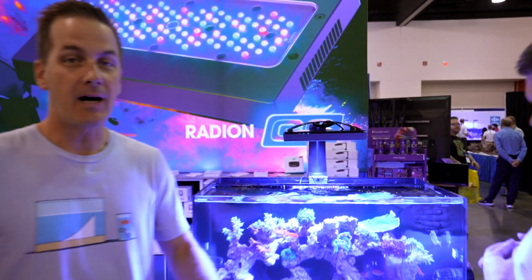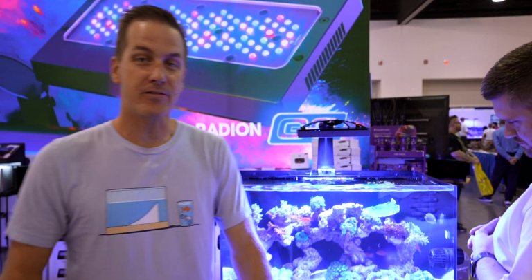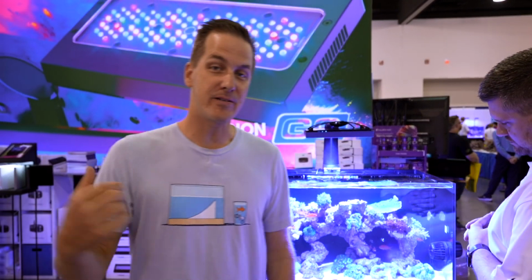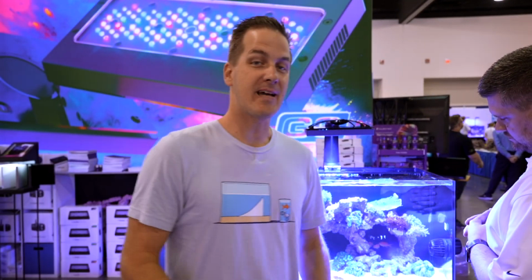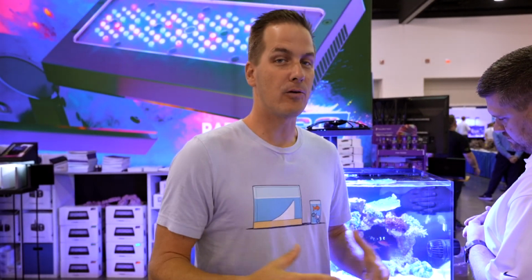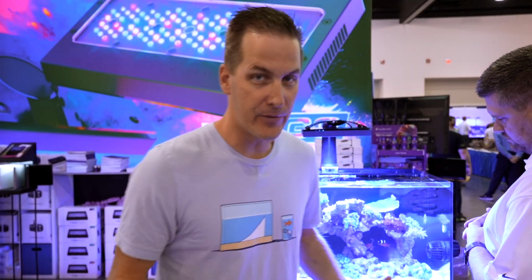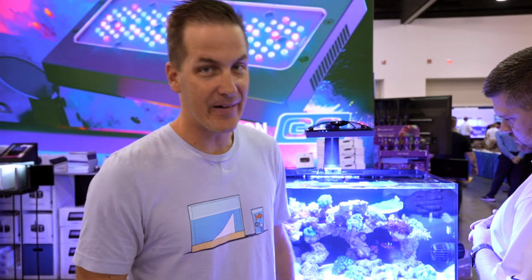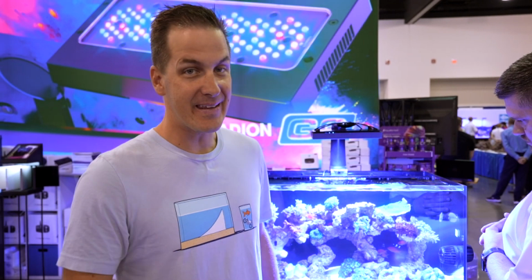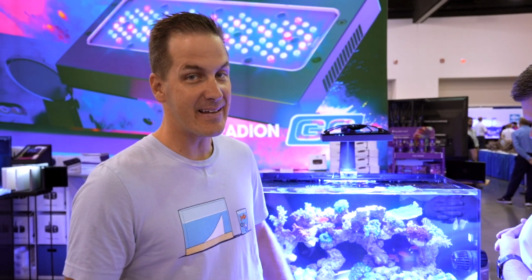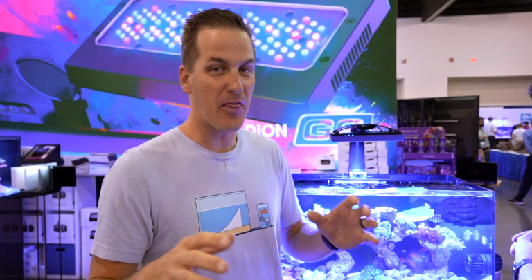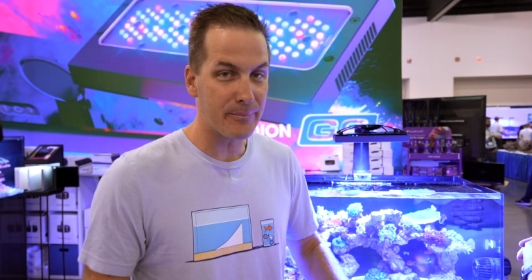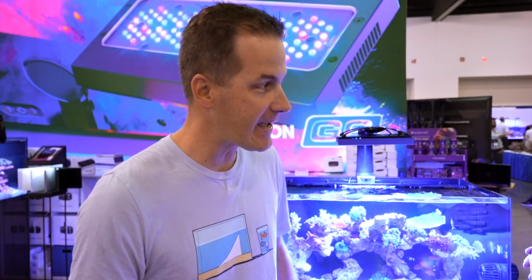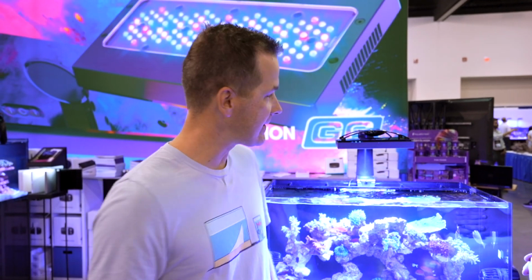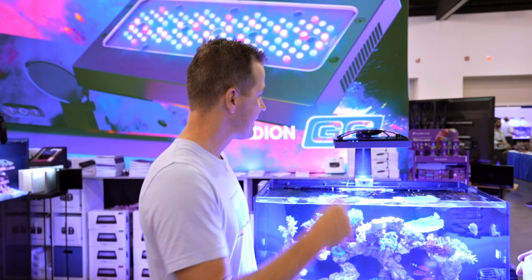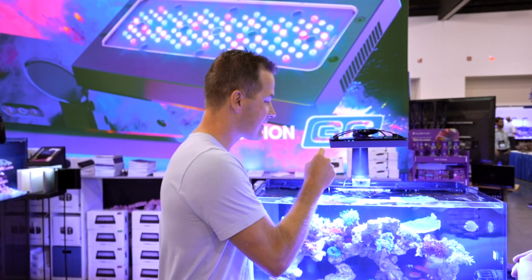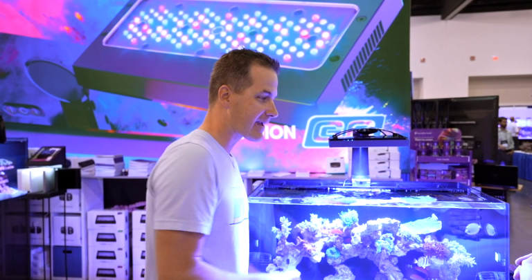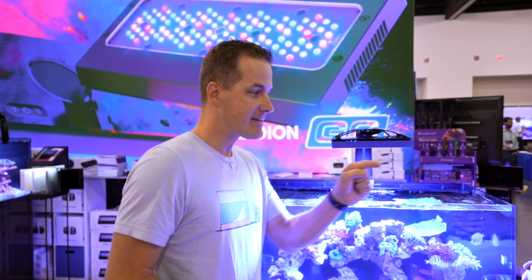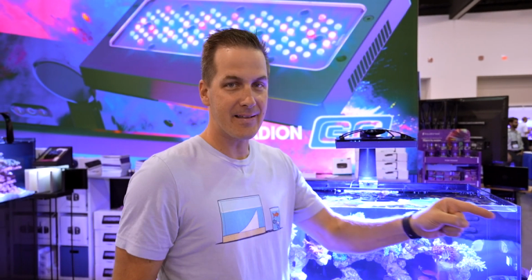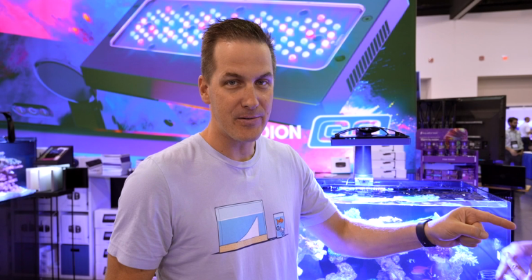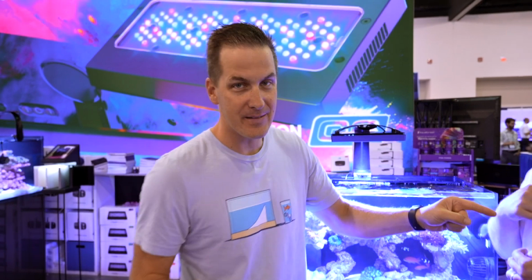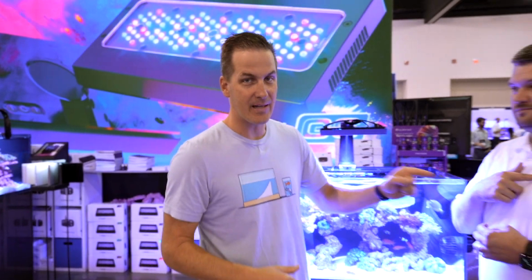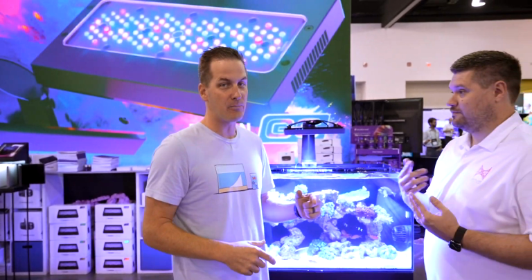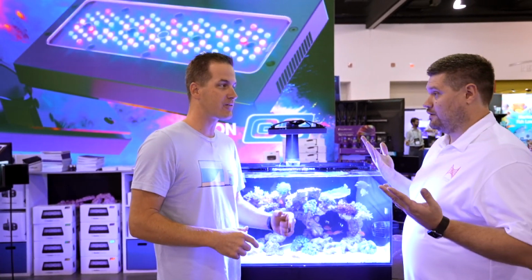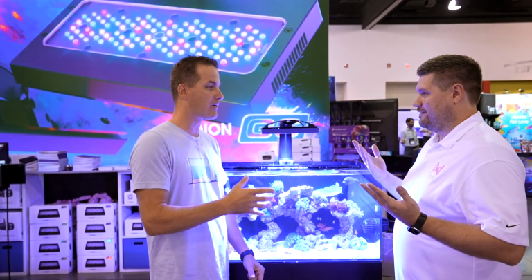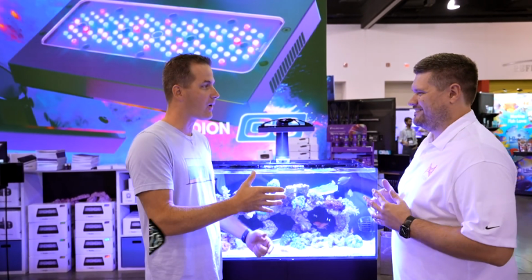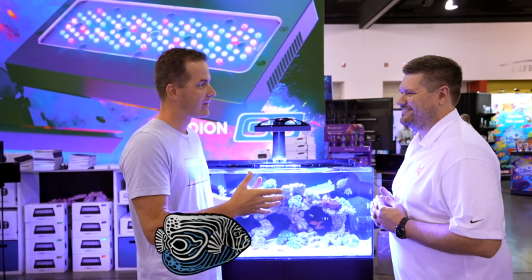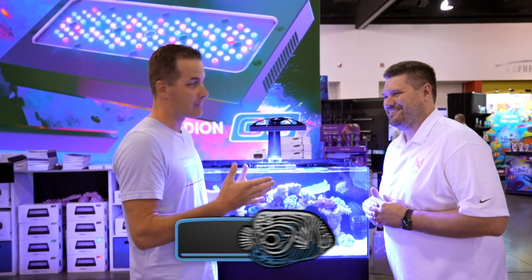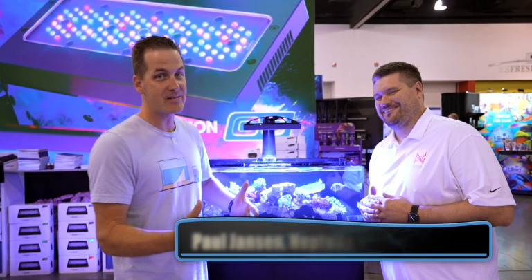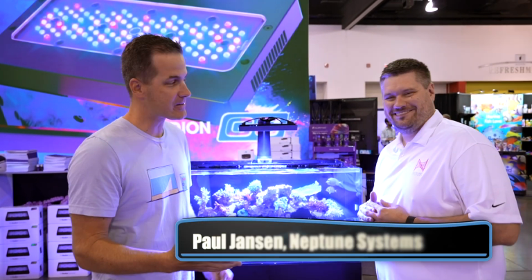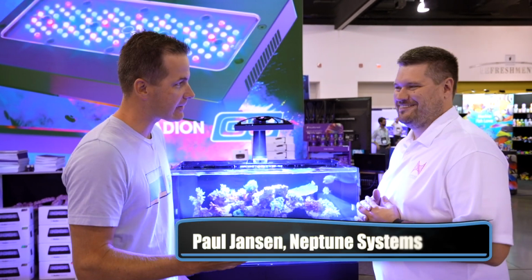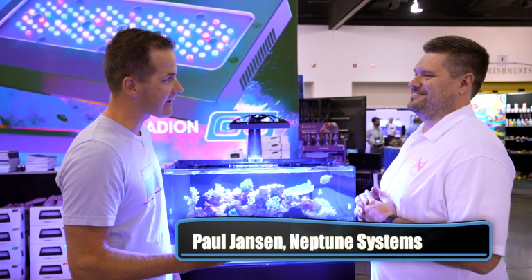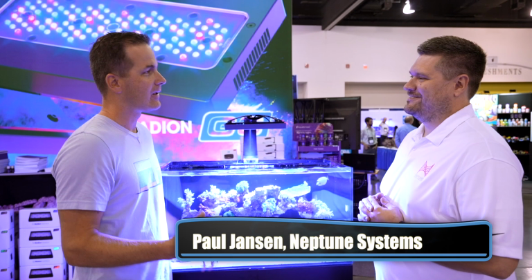Often in trade shows, it's a time to roll out new gear. In this case, the unthinkable is happening. Ecotech is talking to Neptune Systems again through the module. Paul from Neptune Systems is here to tell me about it.